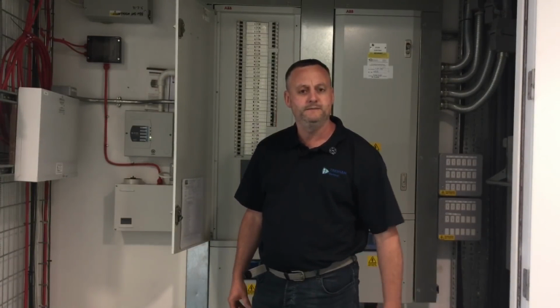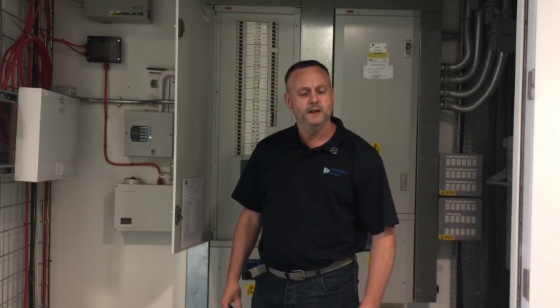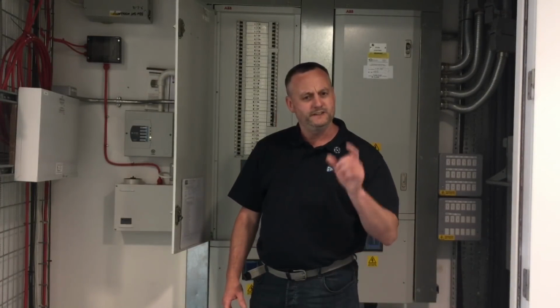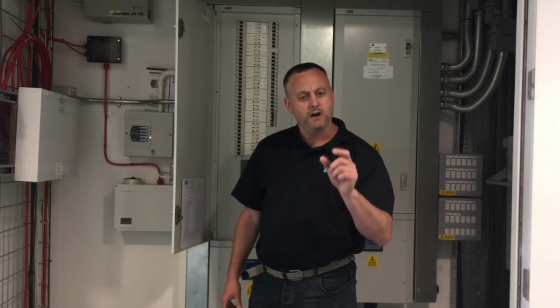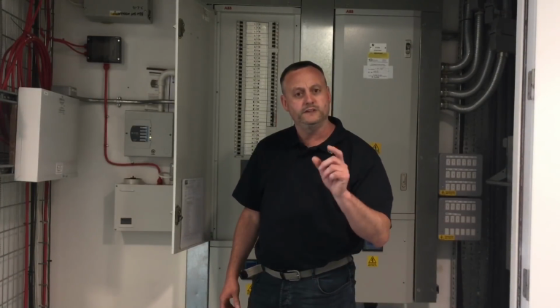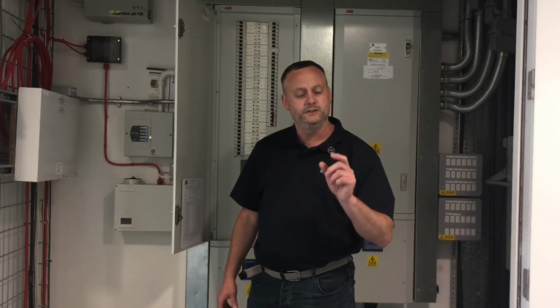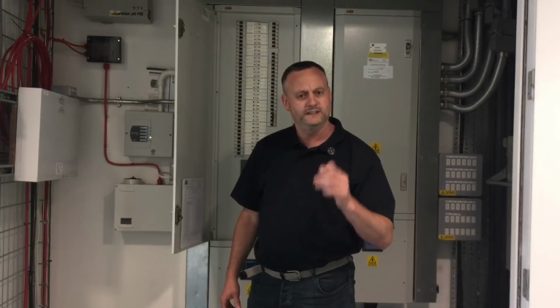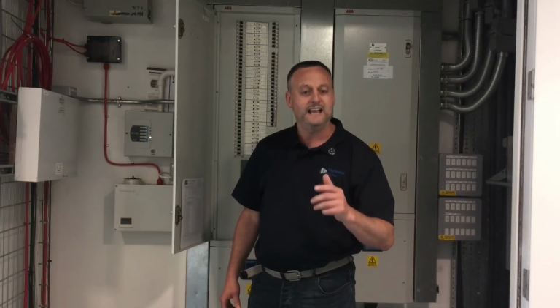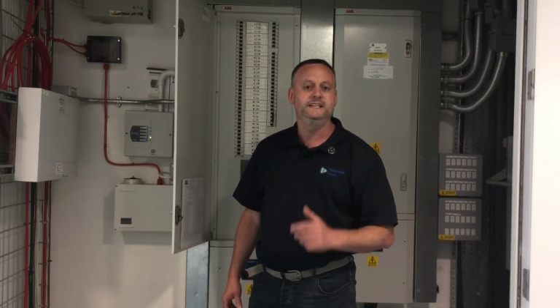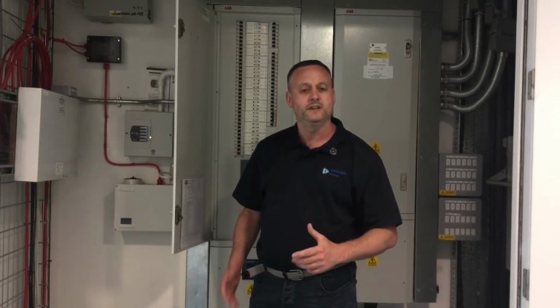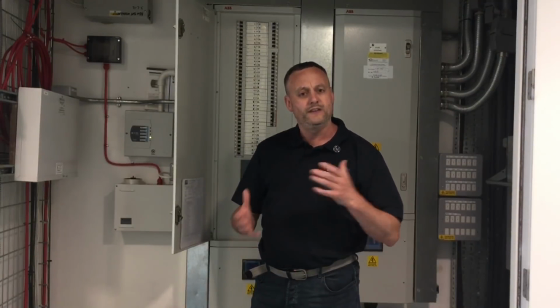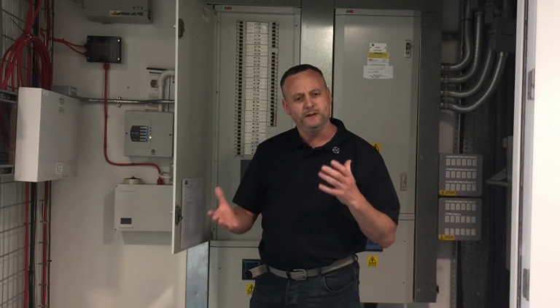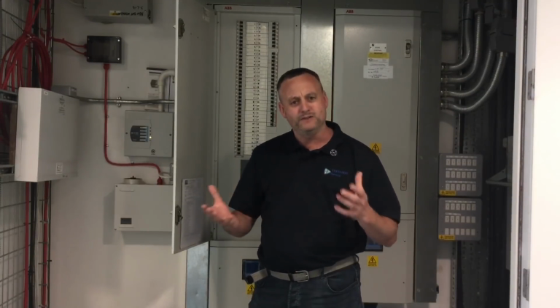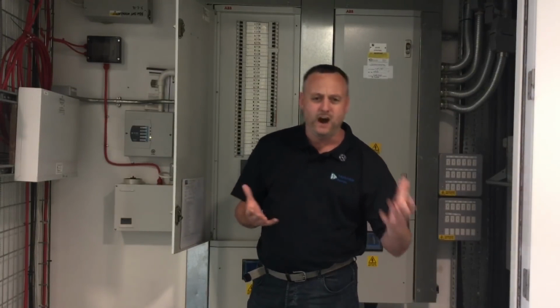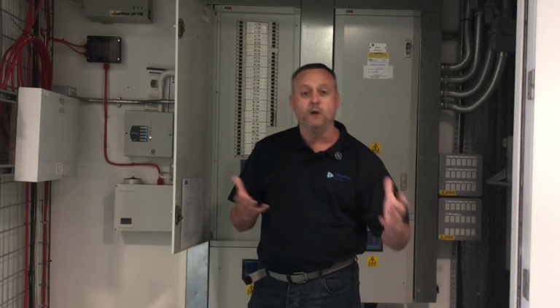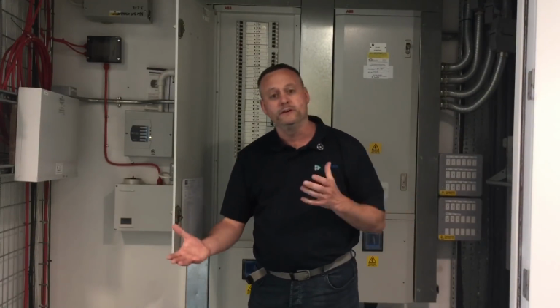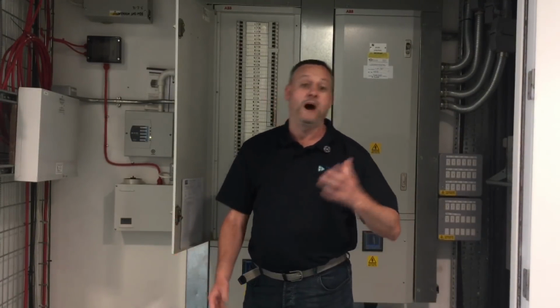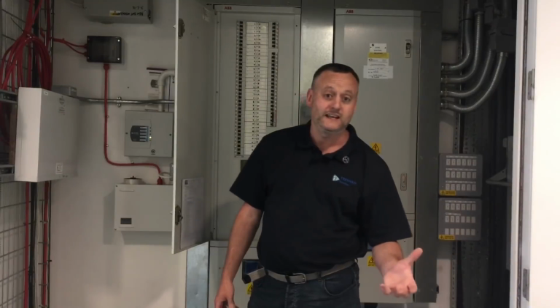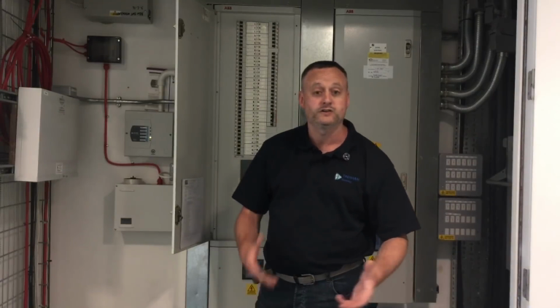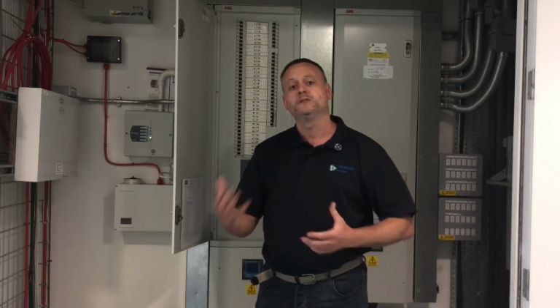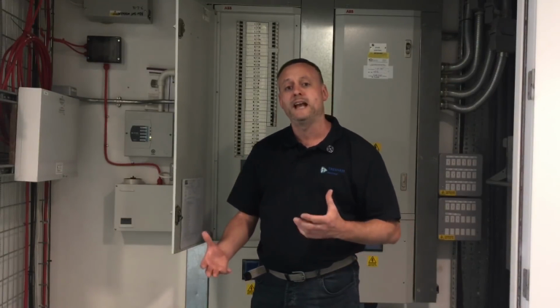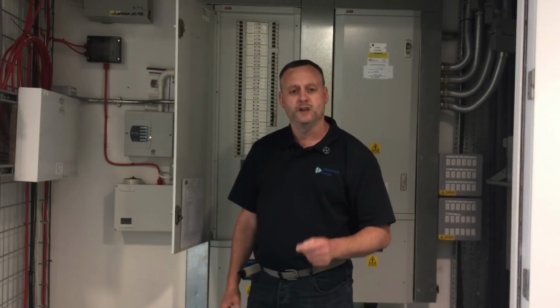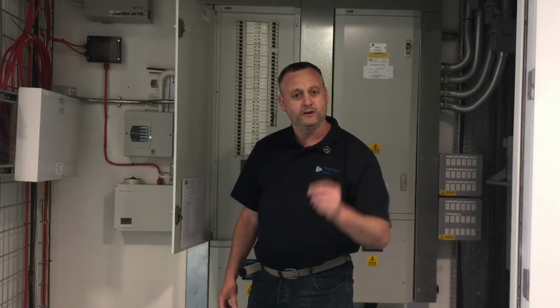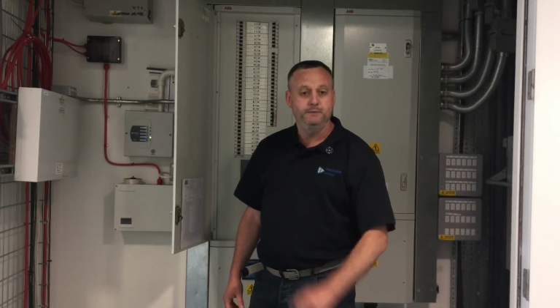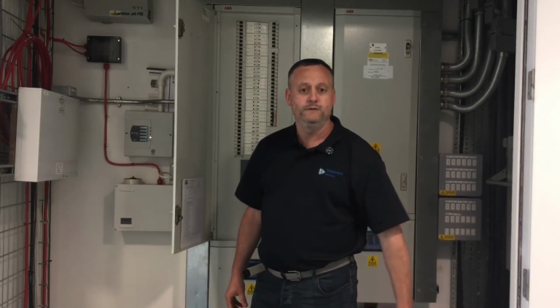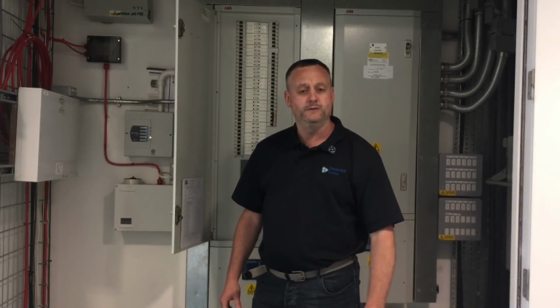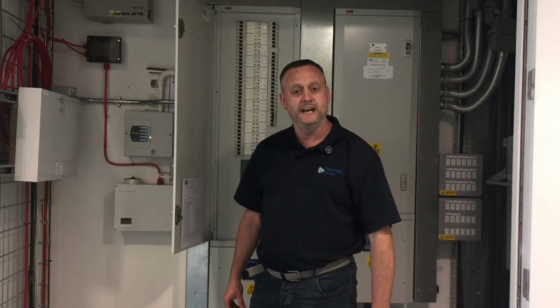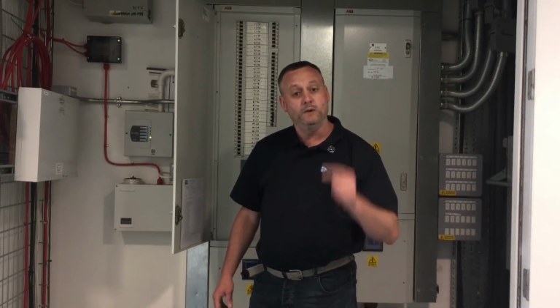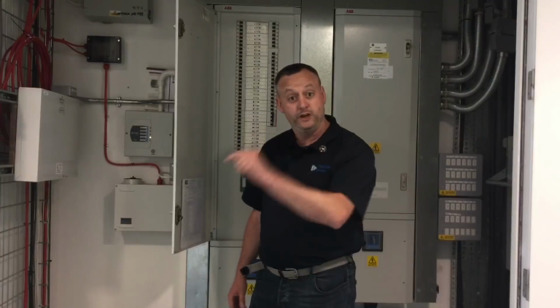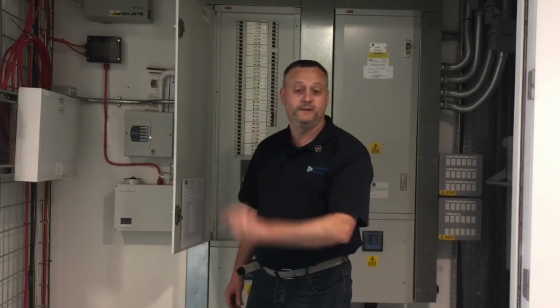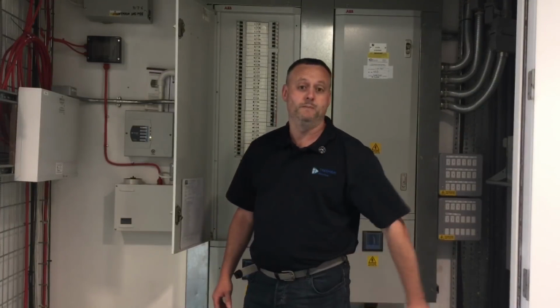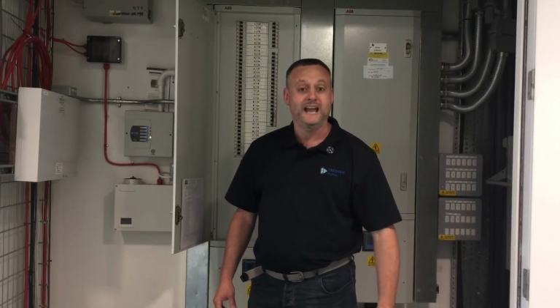It's the arc fault detection devices — the AFDDs — that we're going to be debating: are we or are we not going to fit them? How much do they cost? What are the implications? I was sent a great video which we're going to queue in for this one.